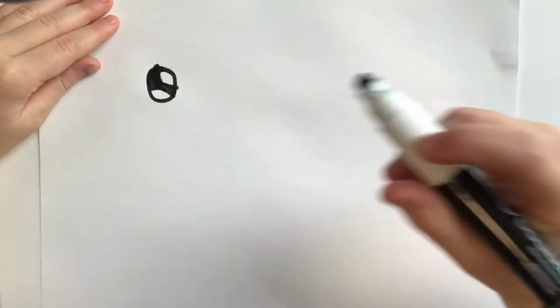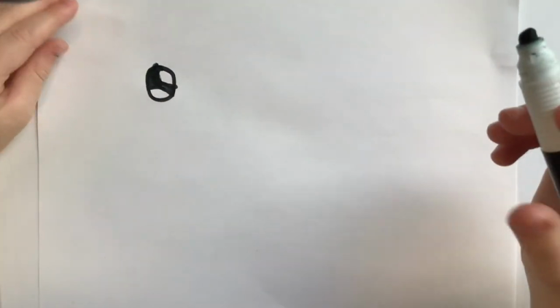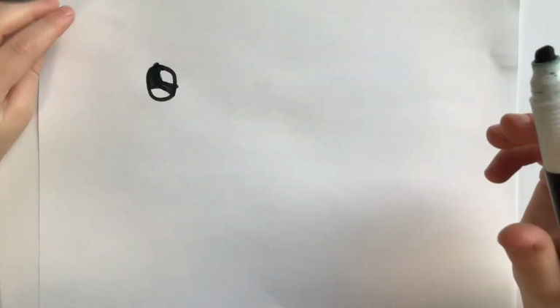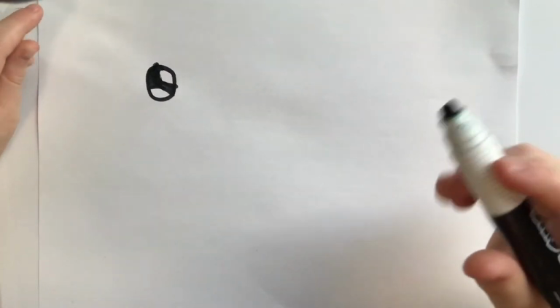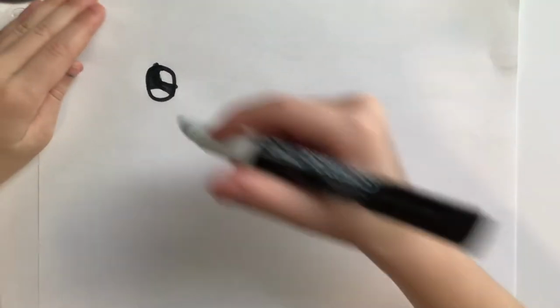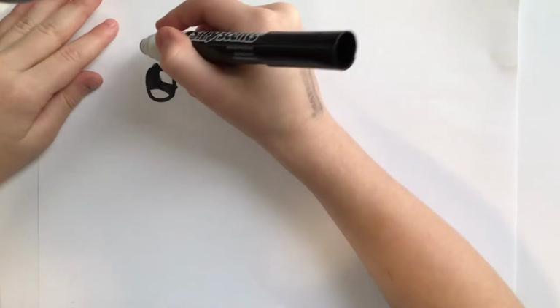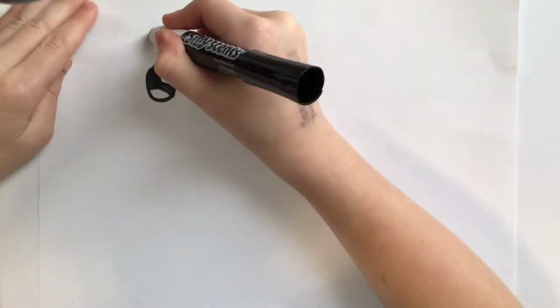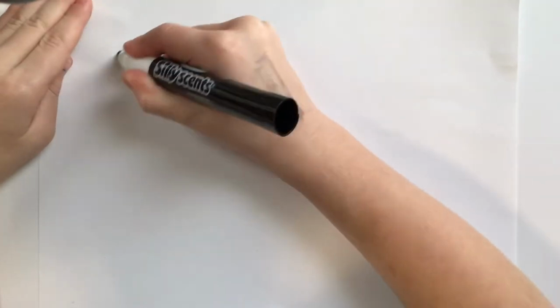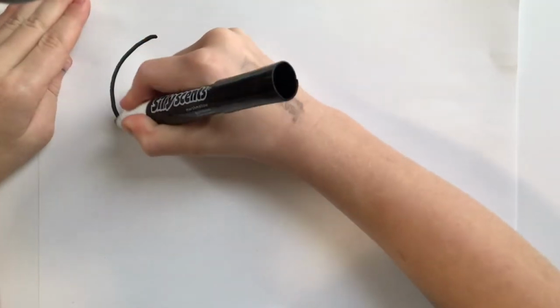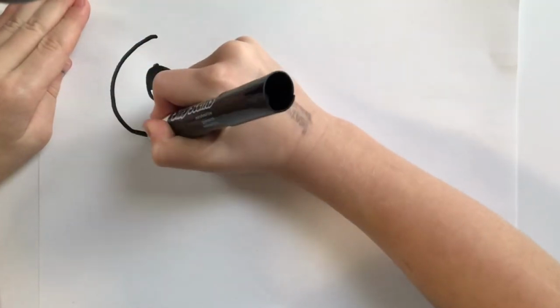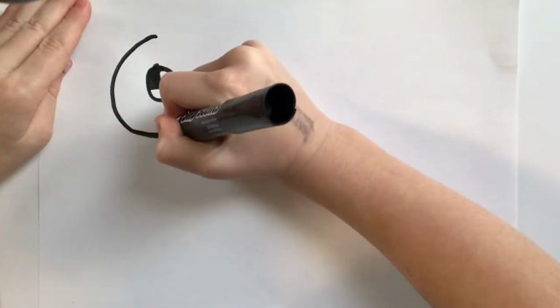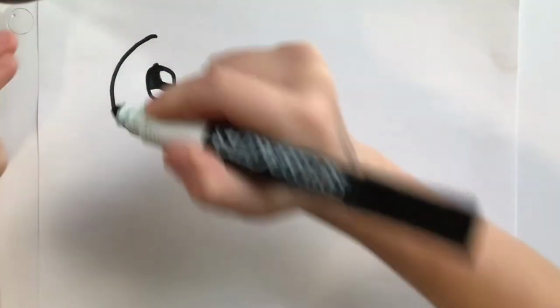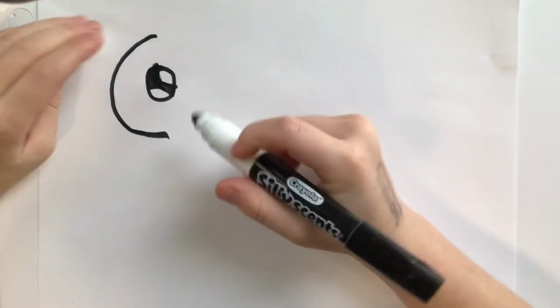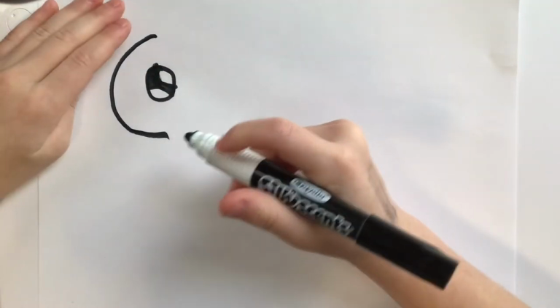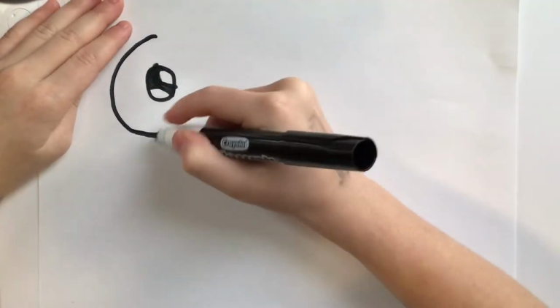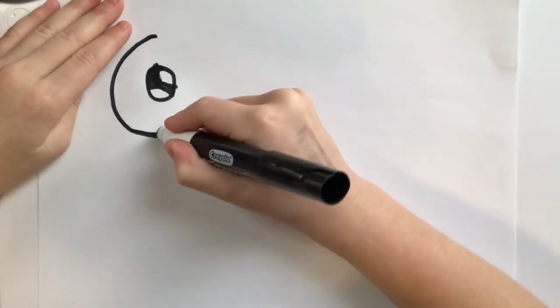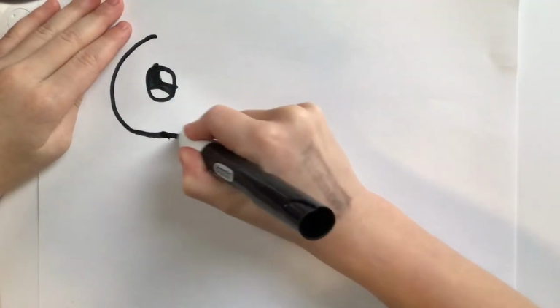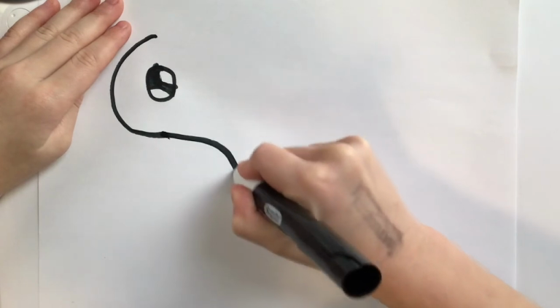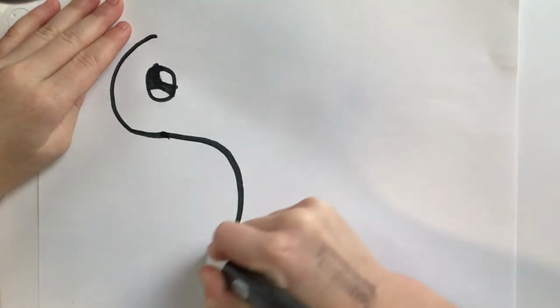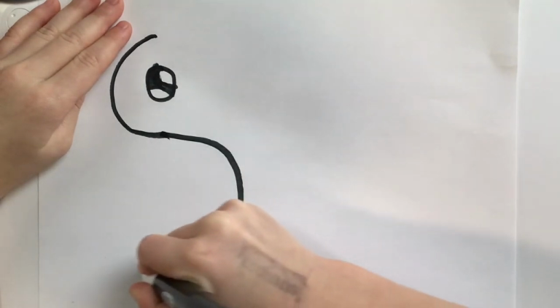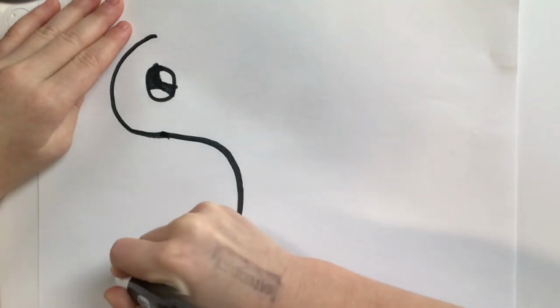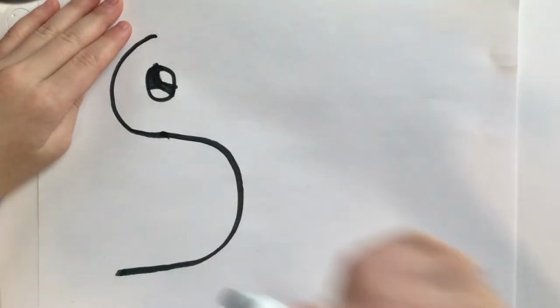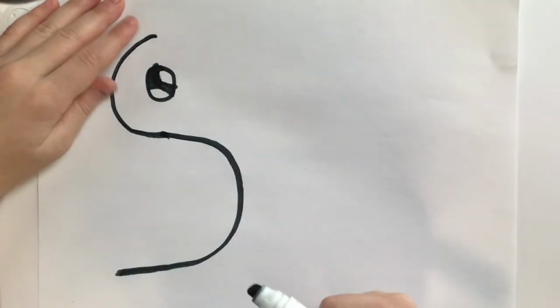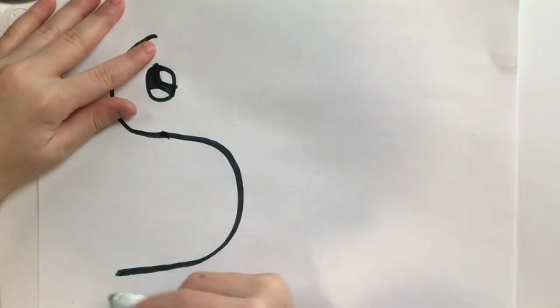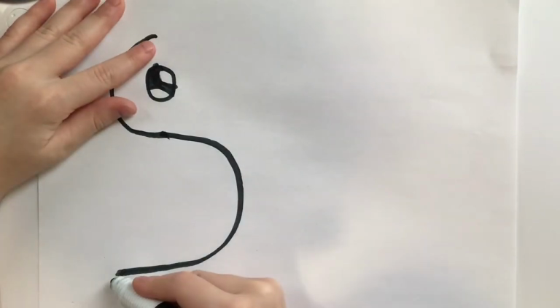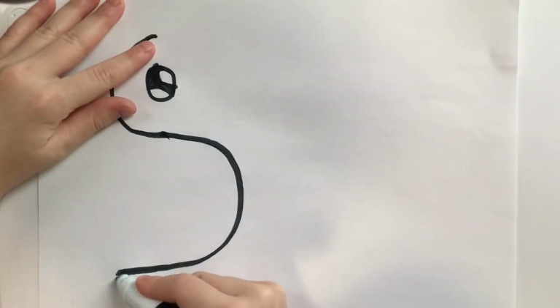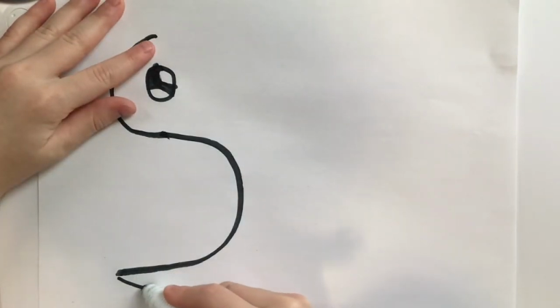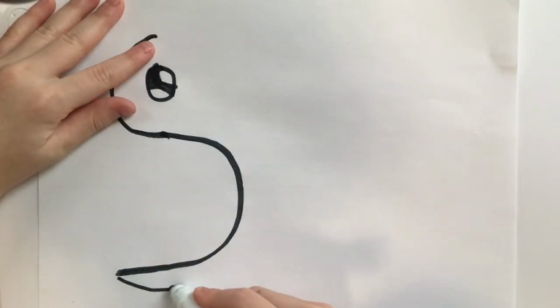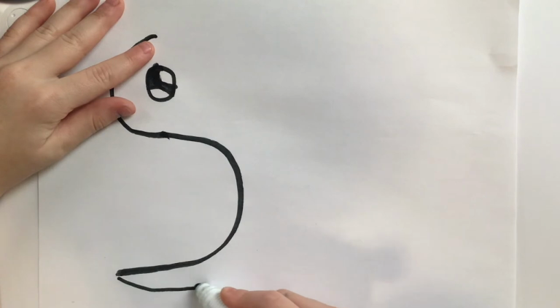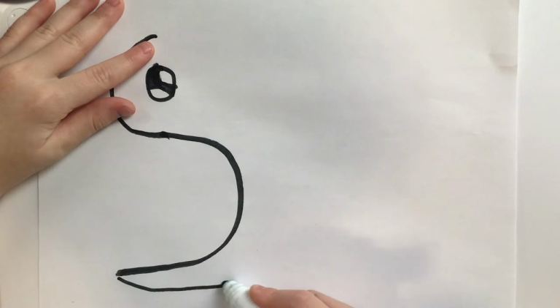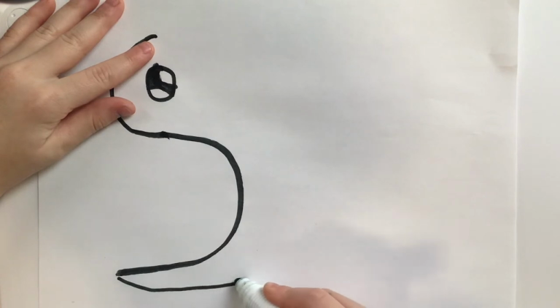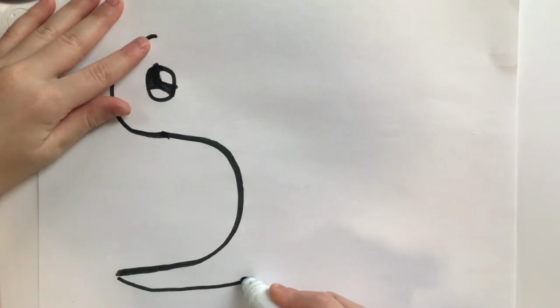After that step, you are going to draw a C like this and a bigger C like this. Then you're going to draw a line like that.